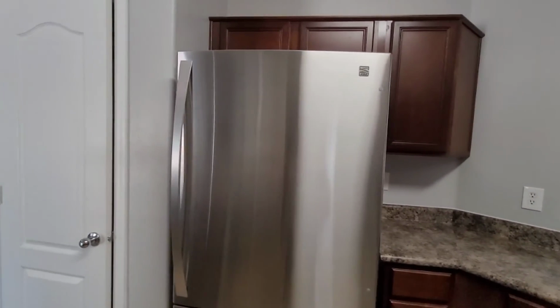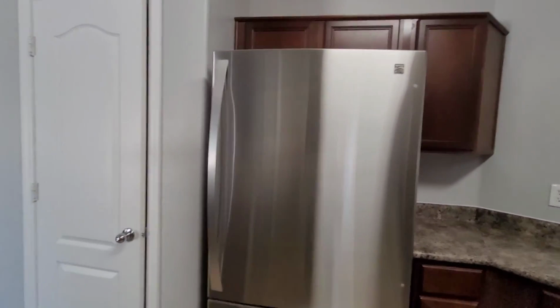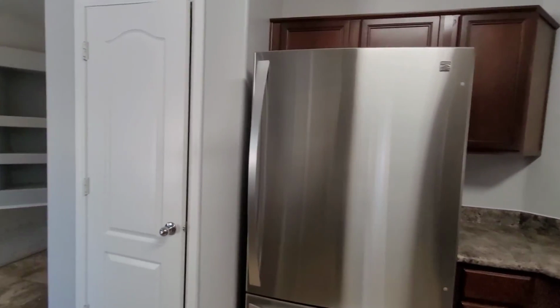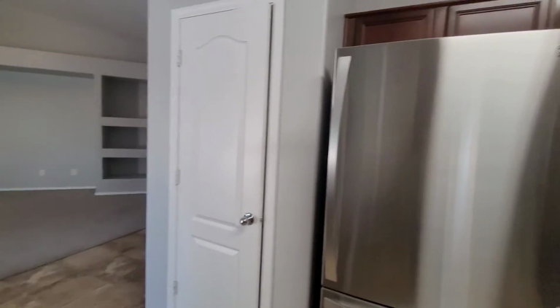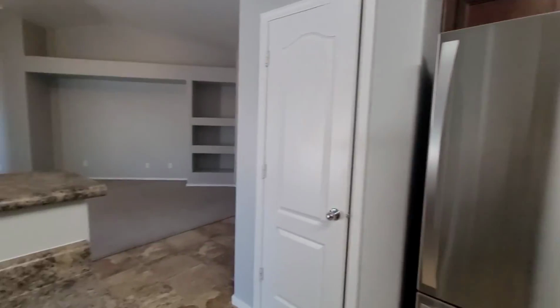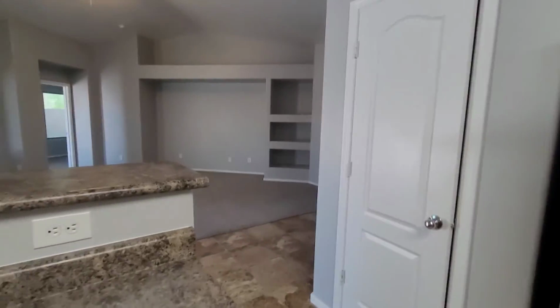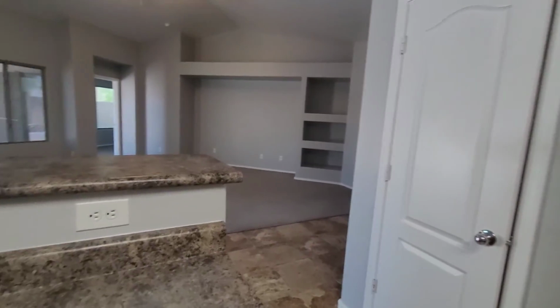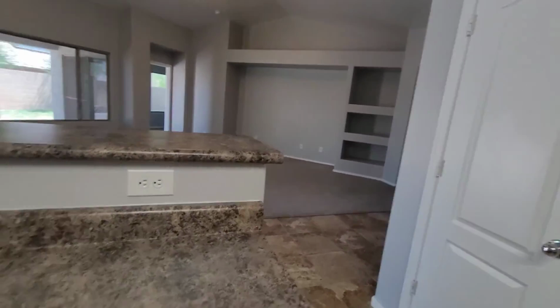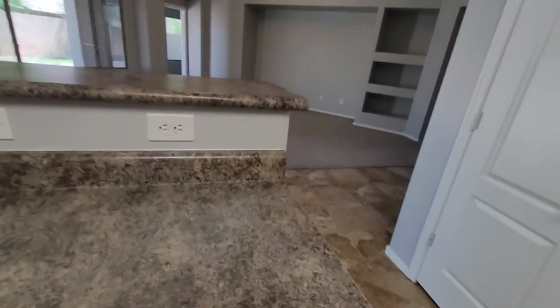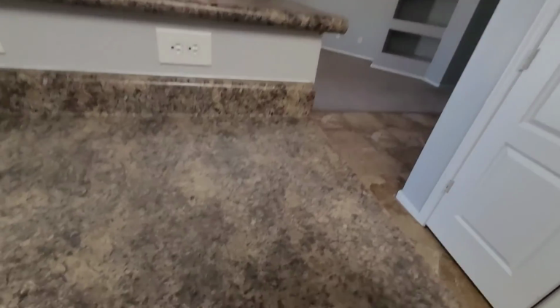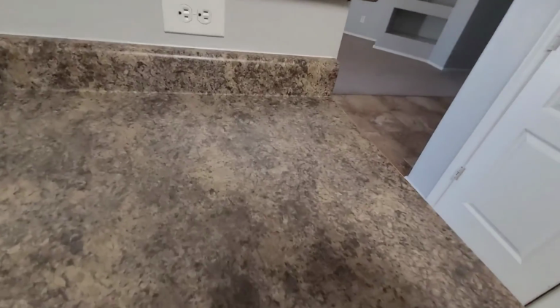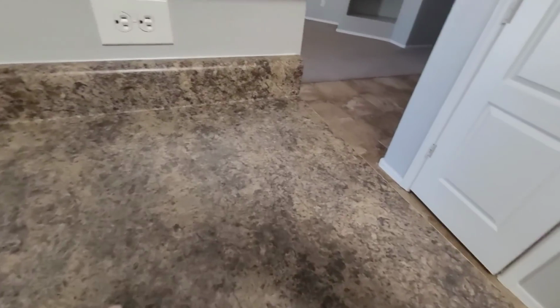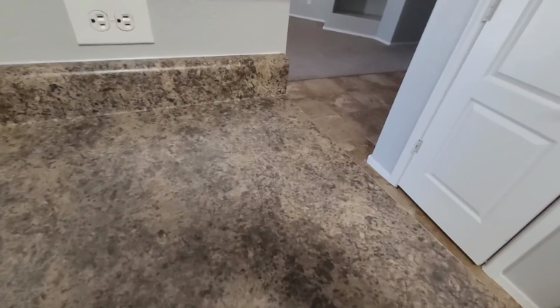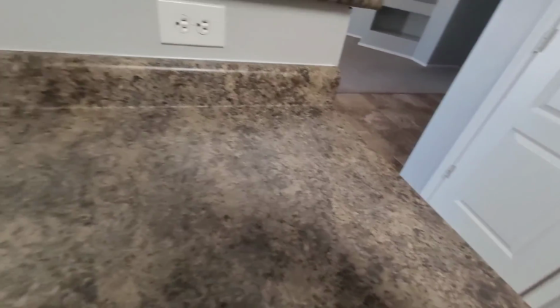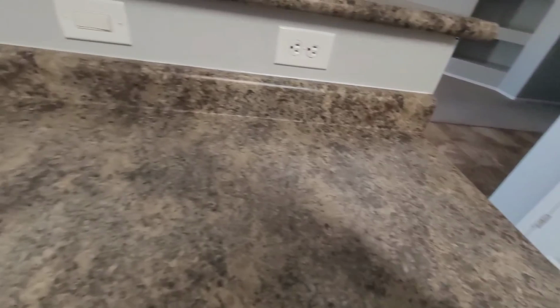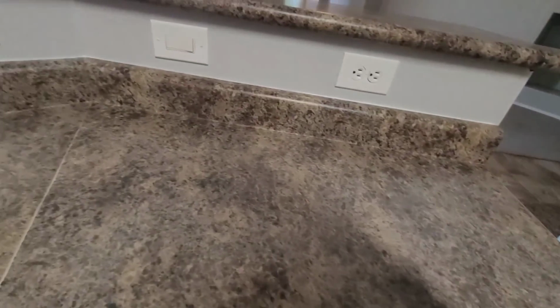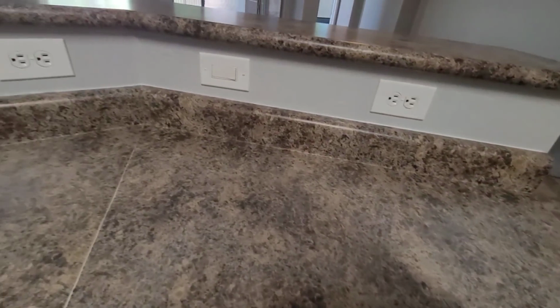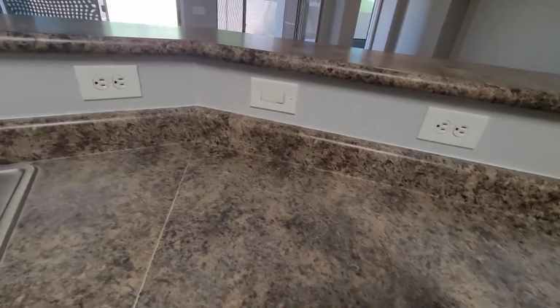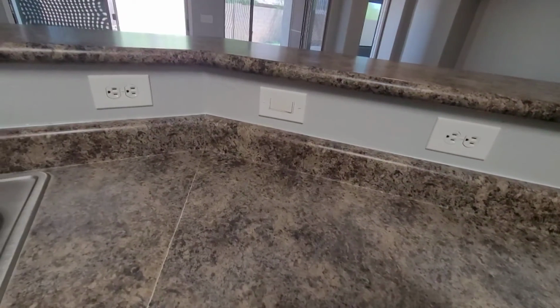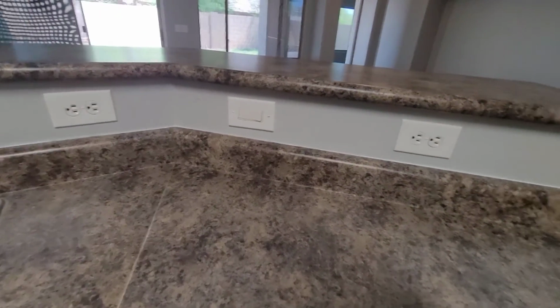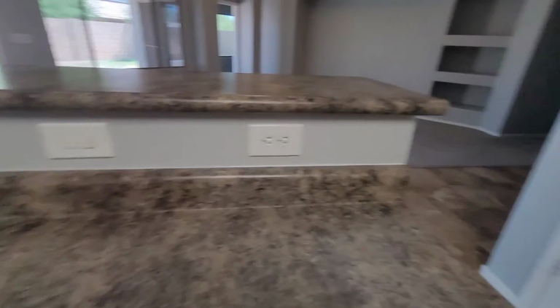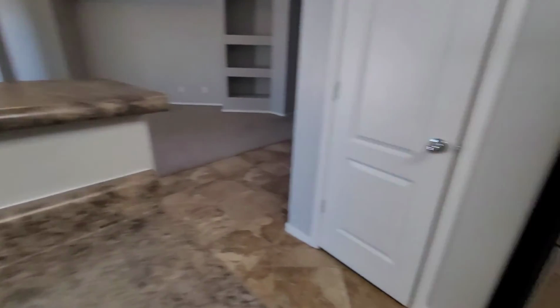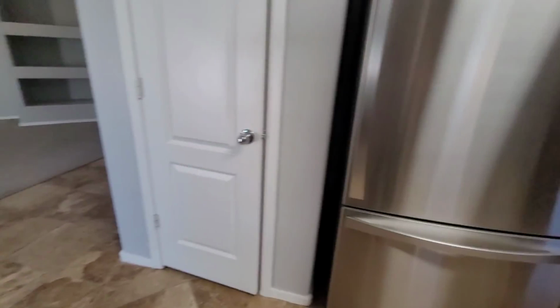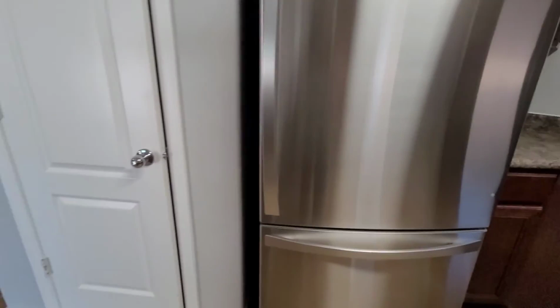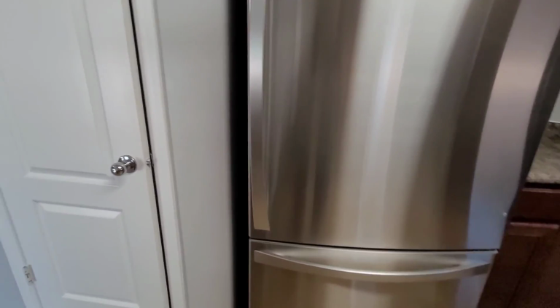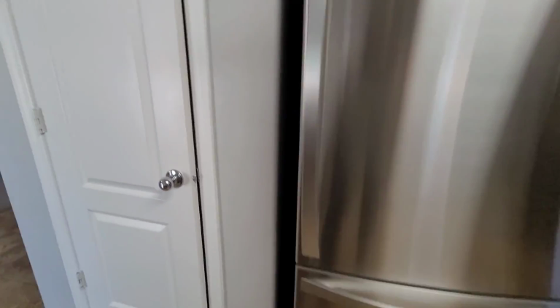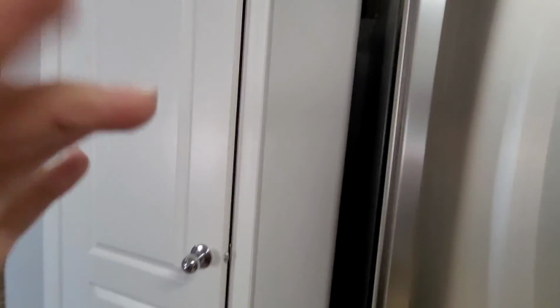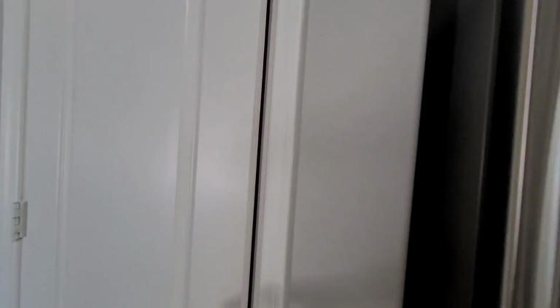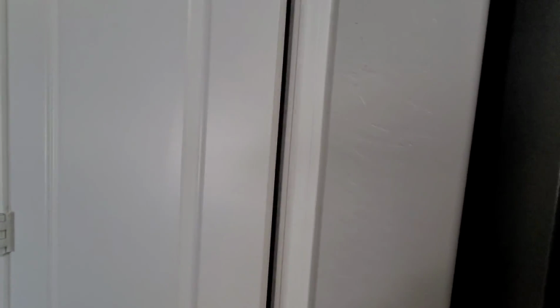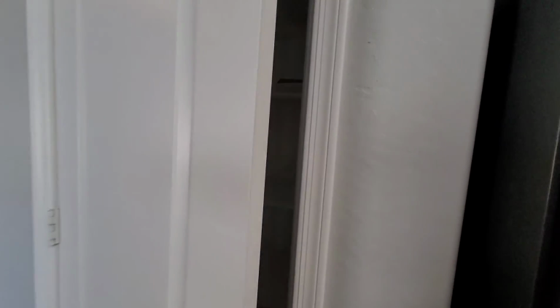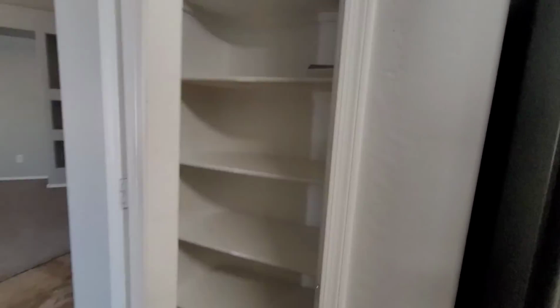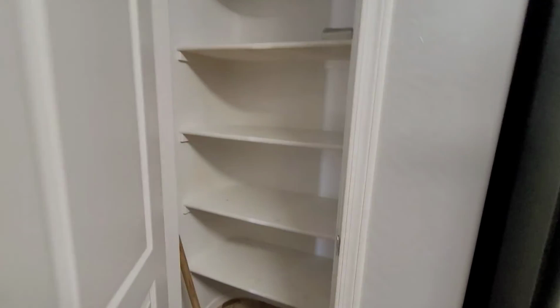This is just regular countertops — it's not granite, but it's nice. And a well-taken-care-of pantry.